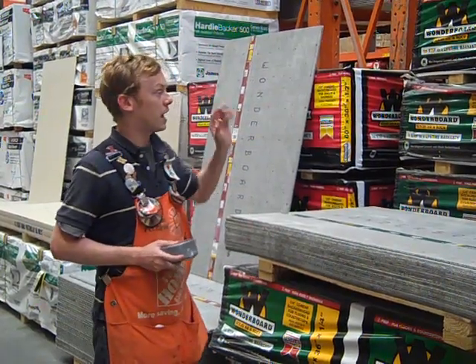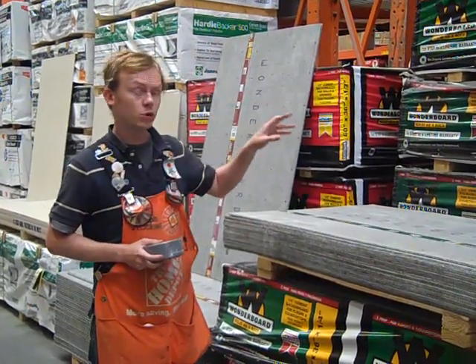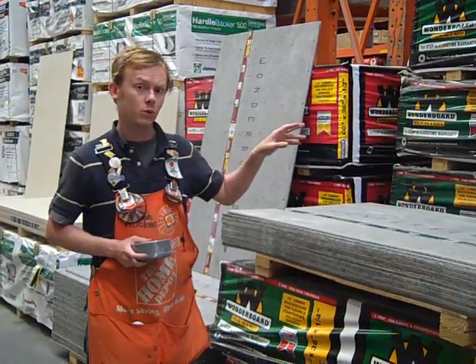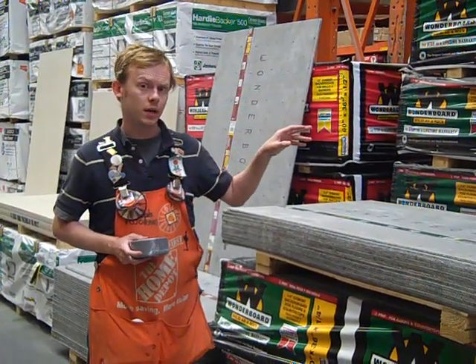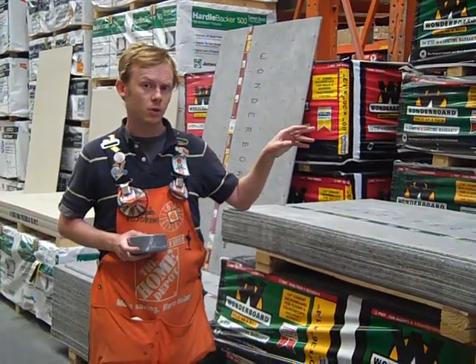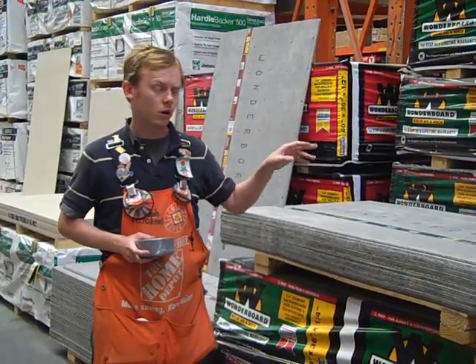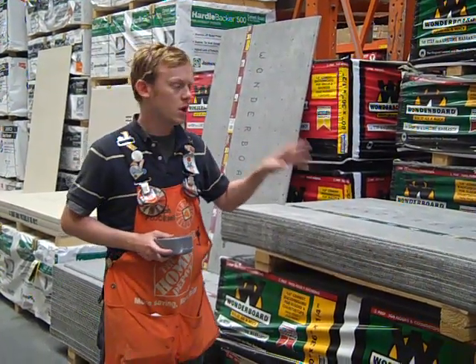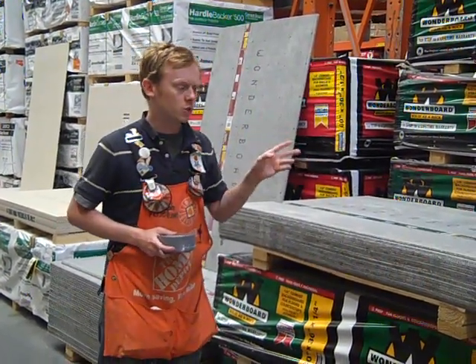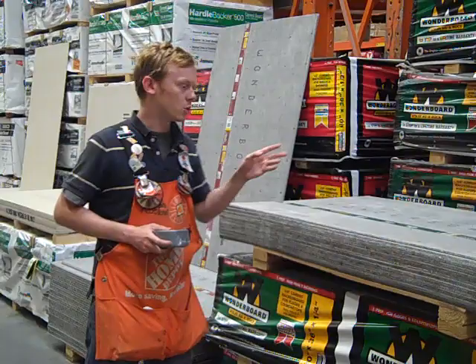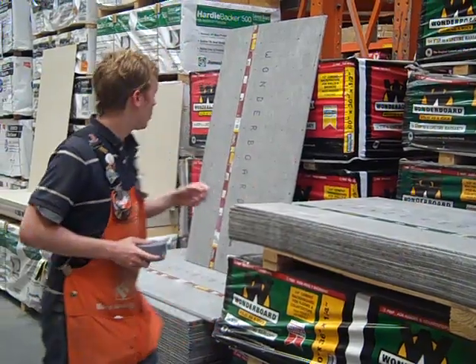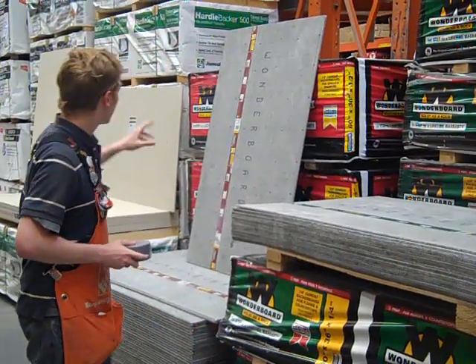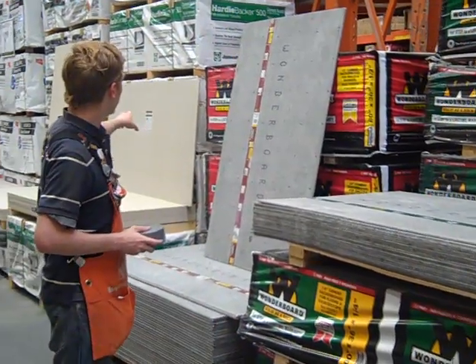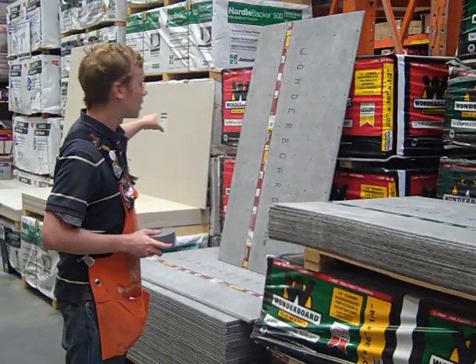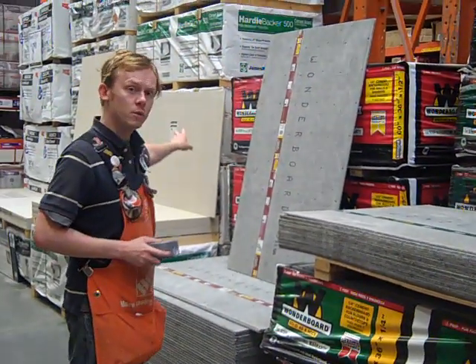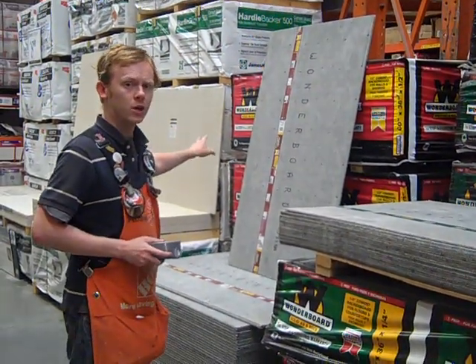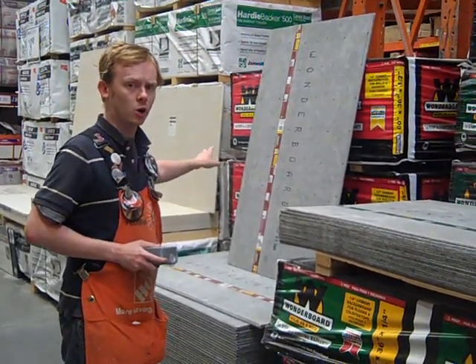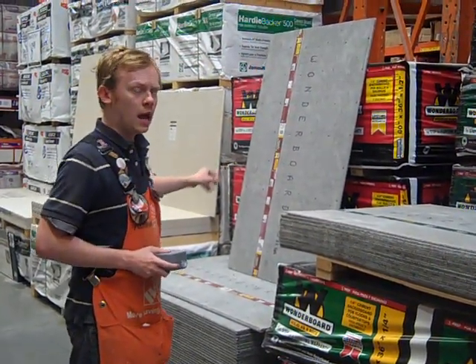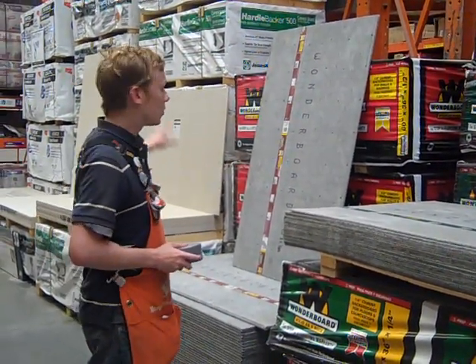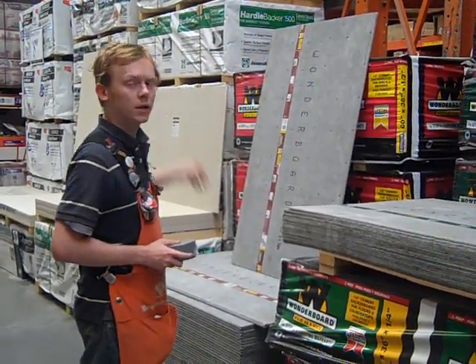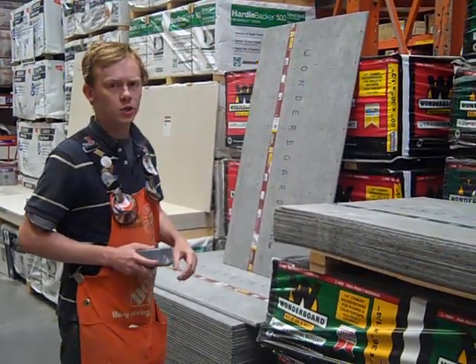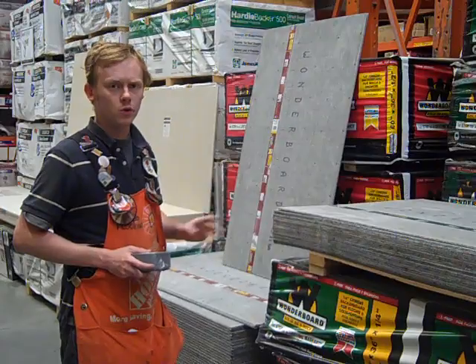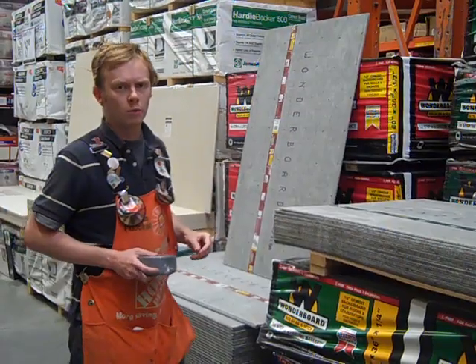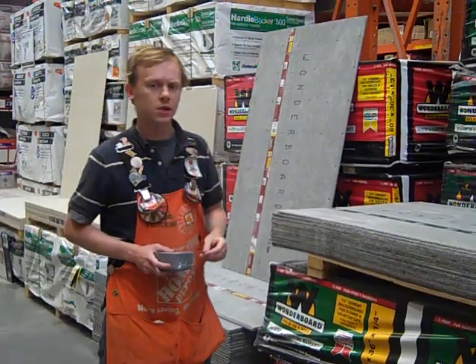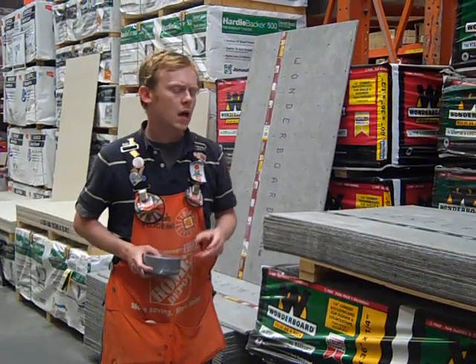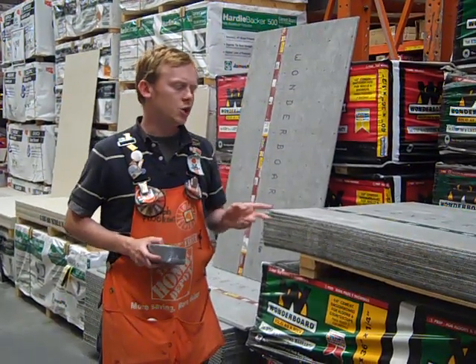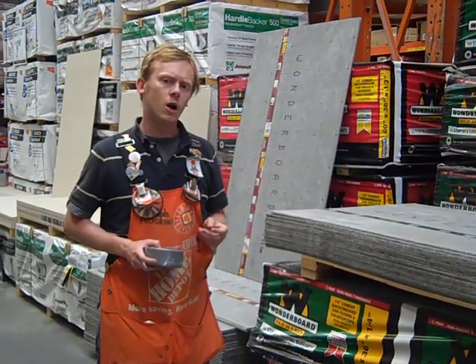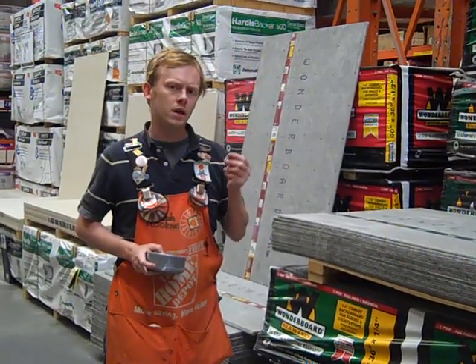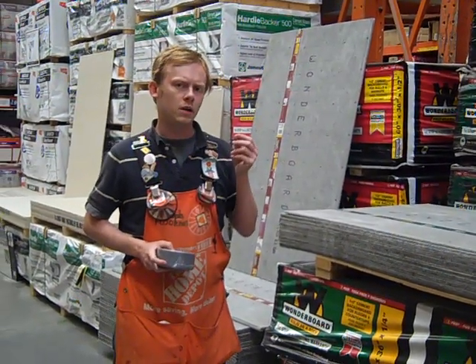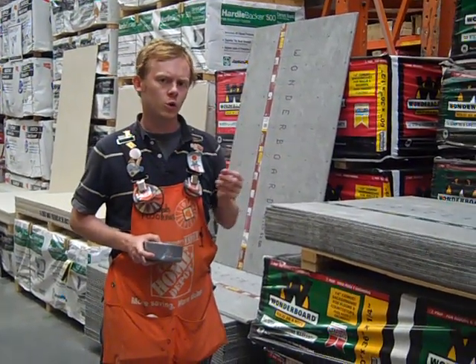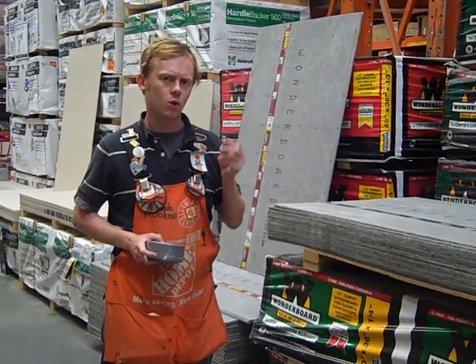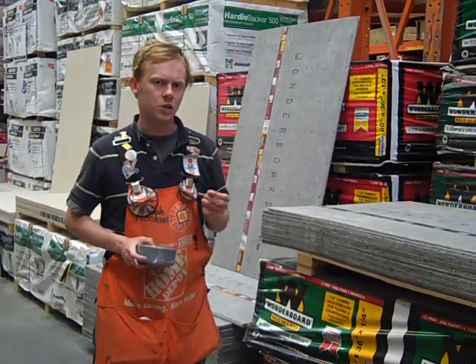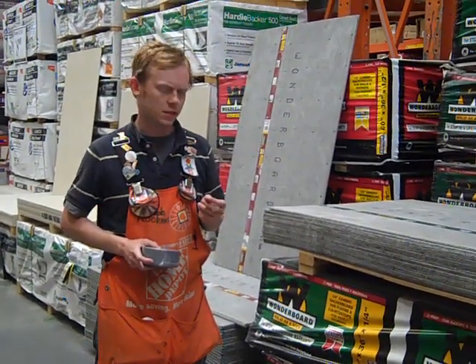We have the Wonder Board here, which is by Custom Building Products — a really good one. We've also got the Hardy Backer by James Hardy, and then we've also got the Durock boards by USG. Each of them come in quarter-inch or half-inch thicknesses.